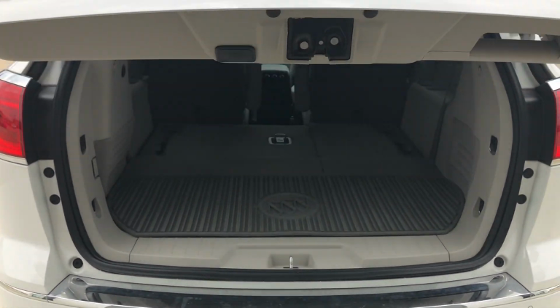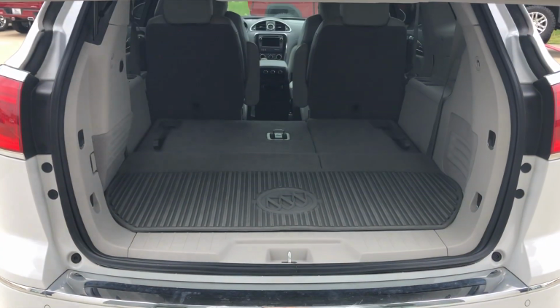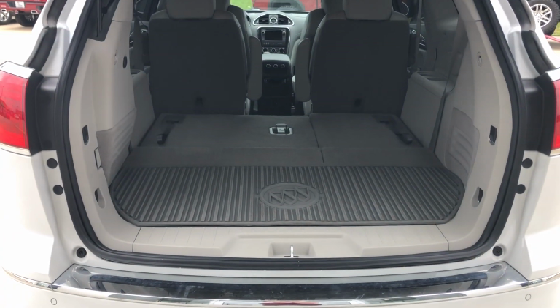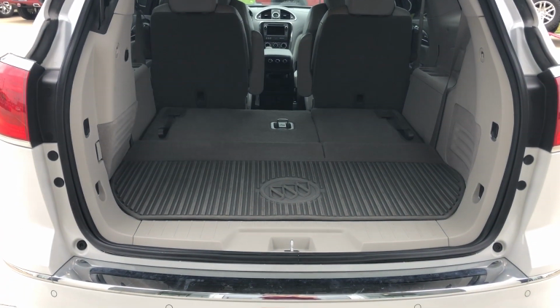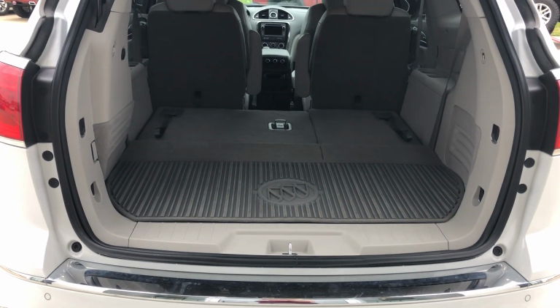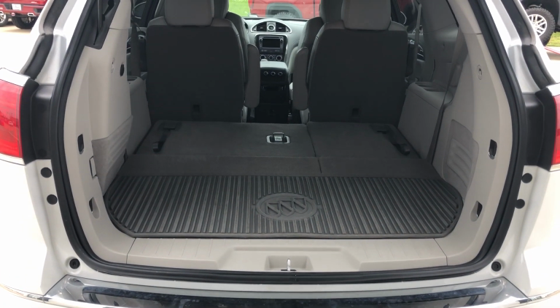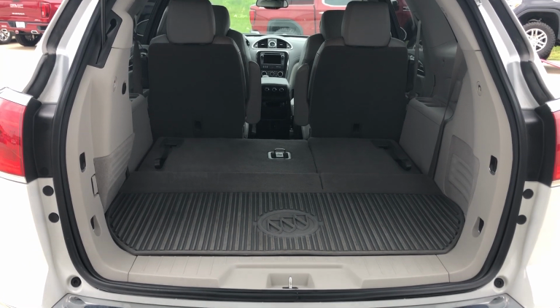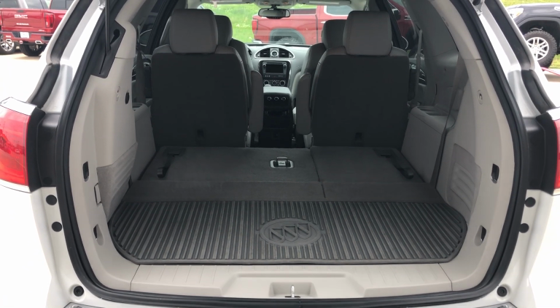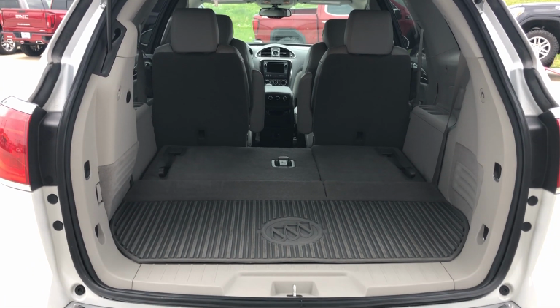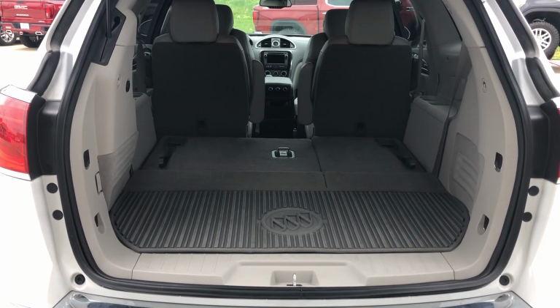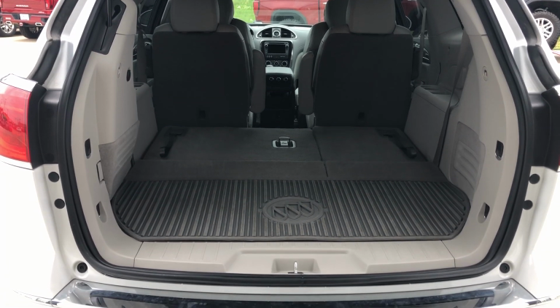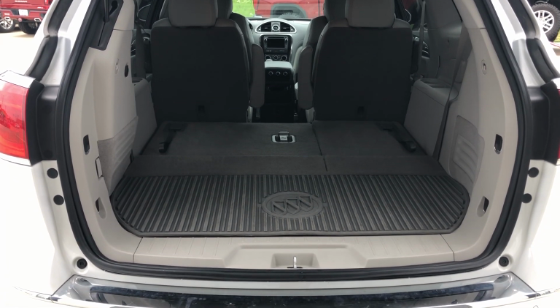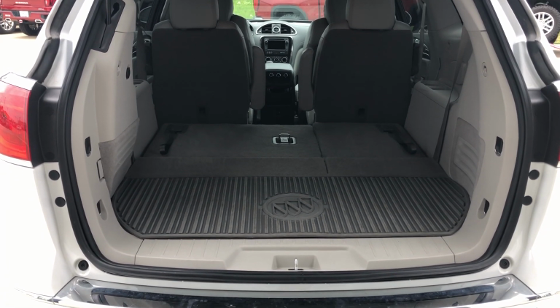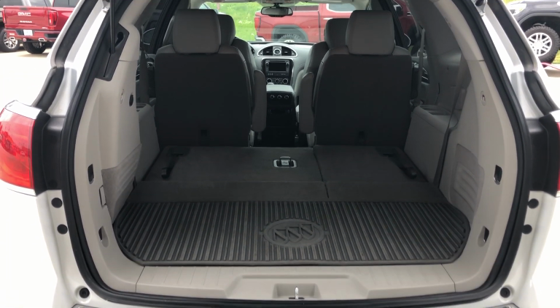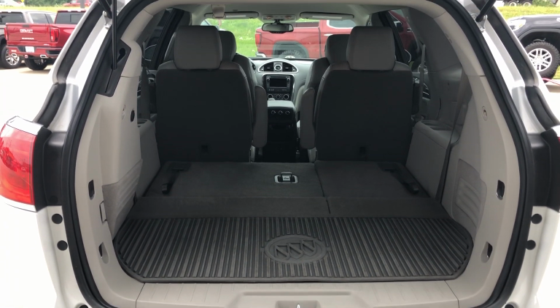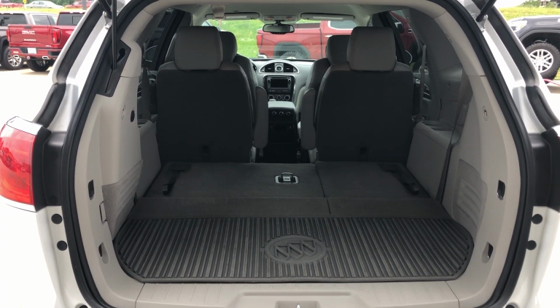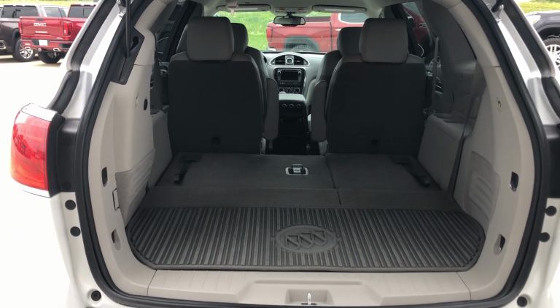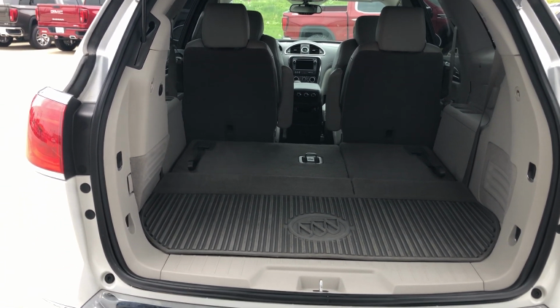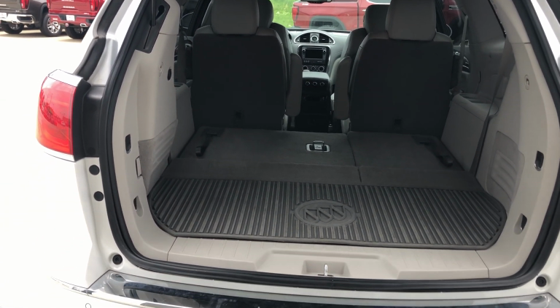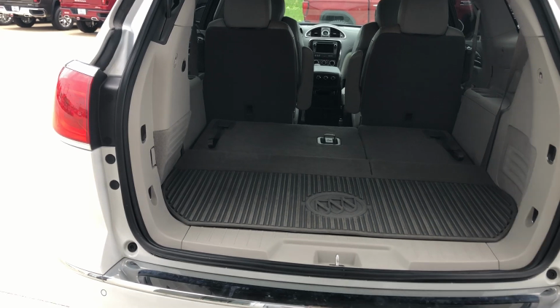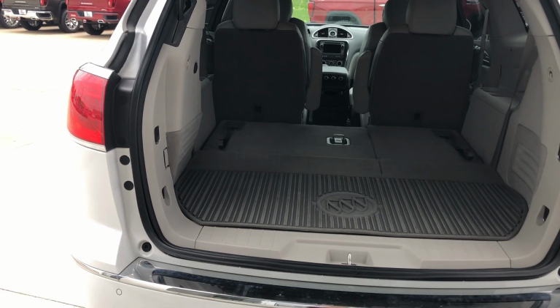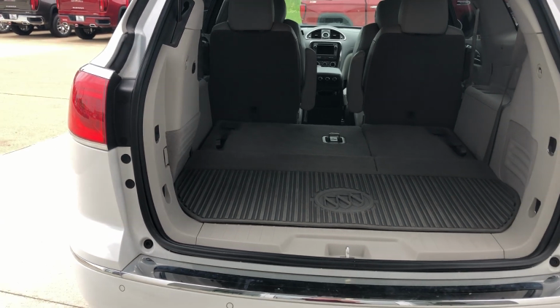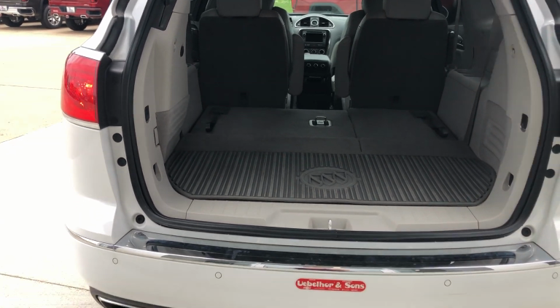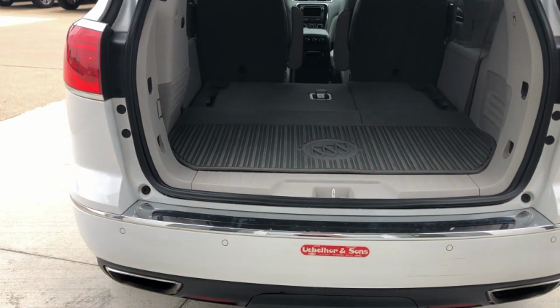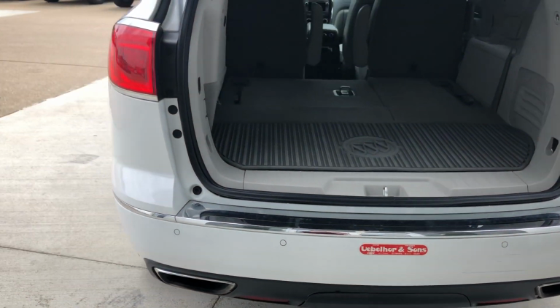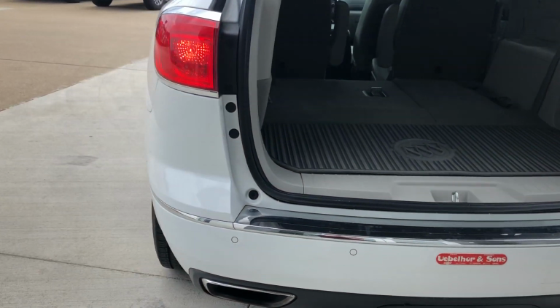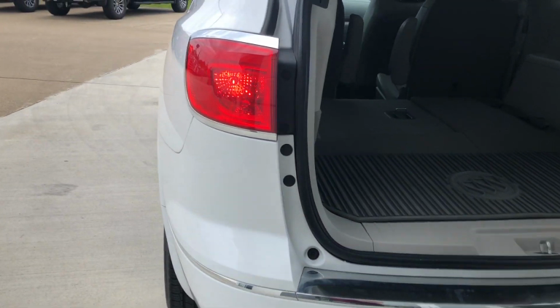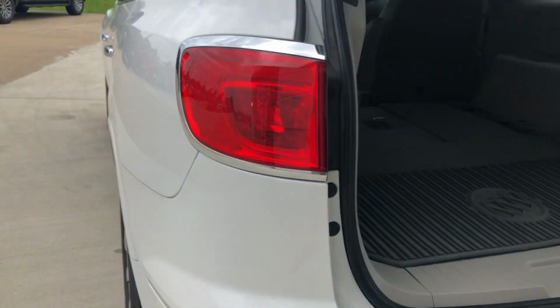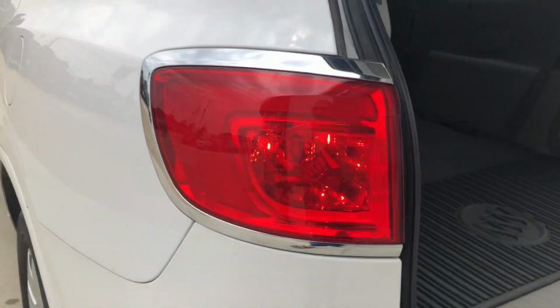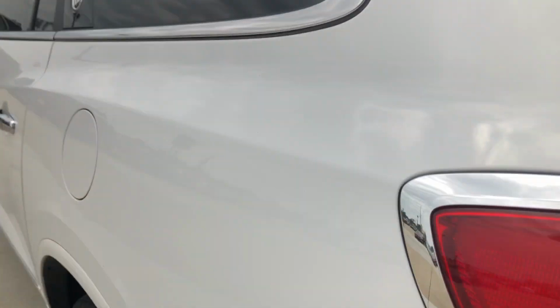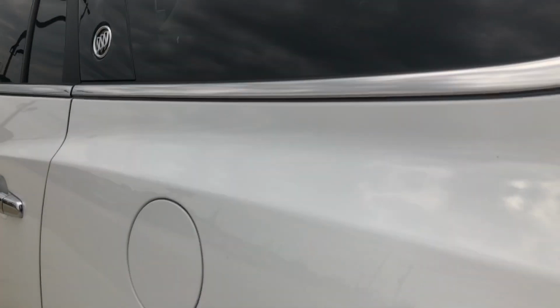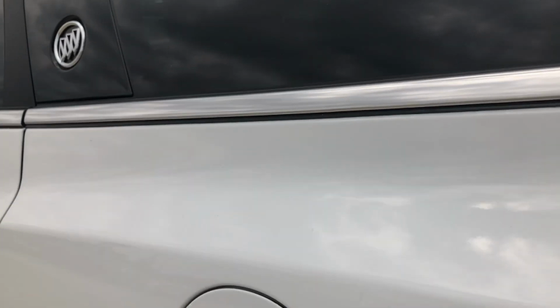Rear collision sensors, backup camera with display. This vehicle also features a third row fold-down split seat for extra storage space in the rear, dual exhaust, and towing capabilities.